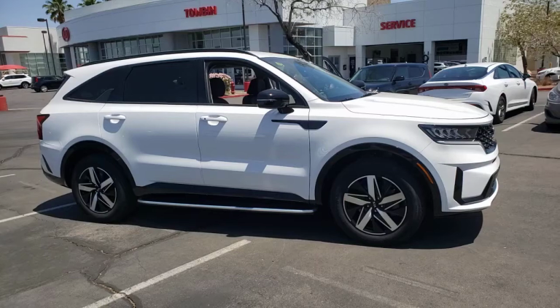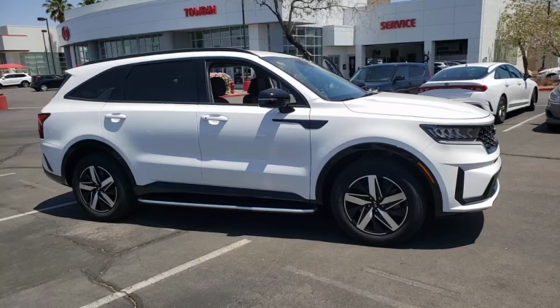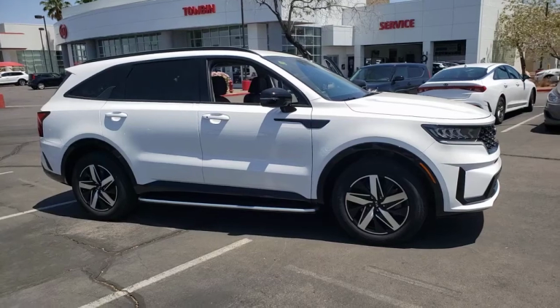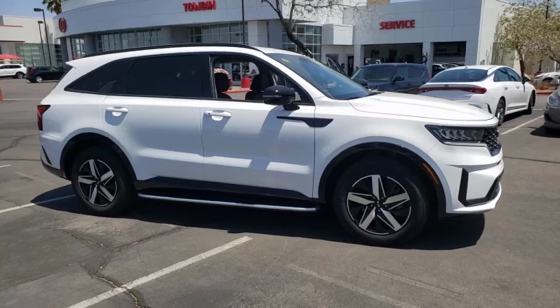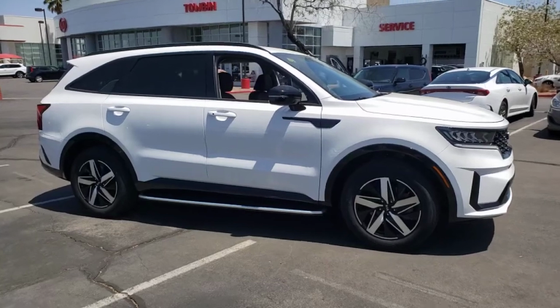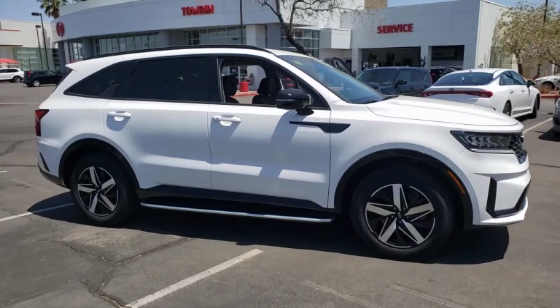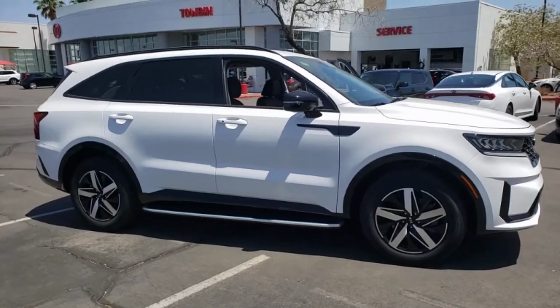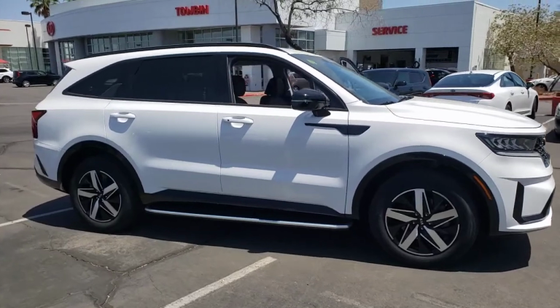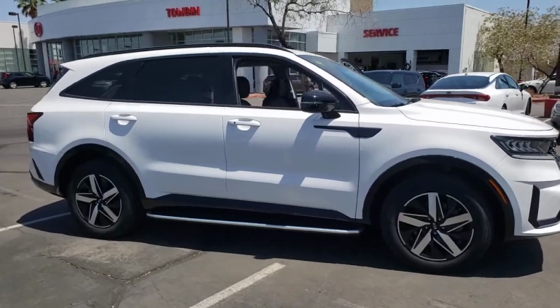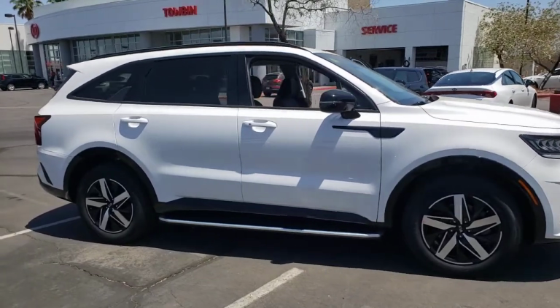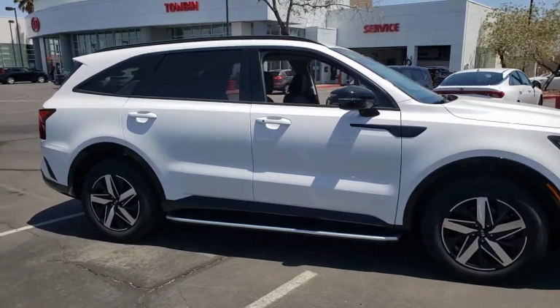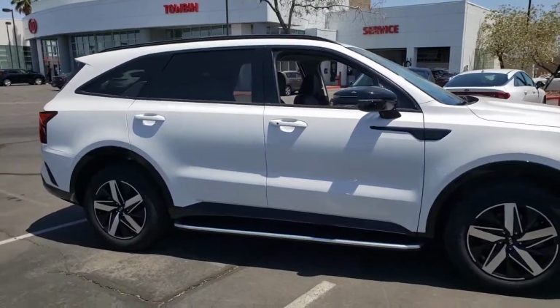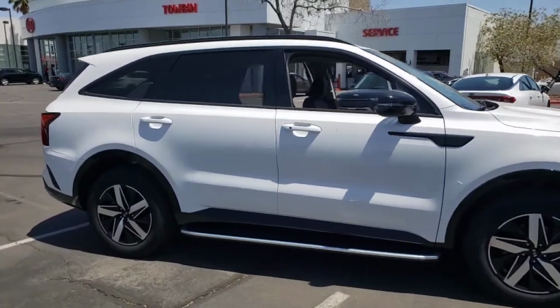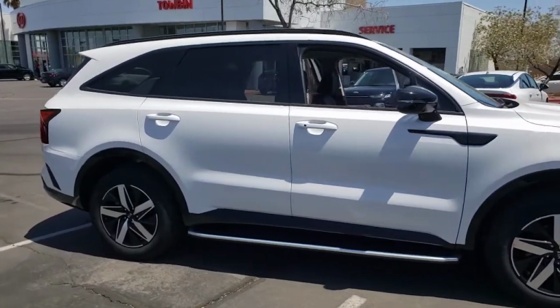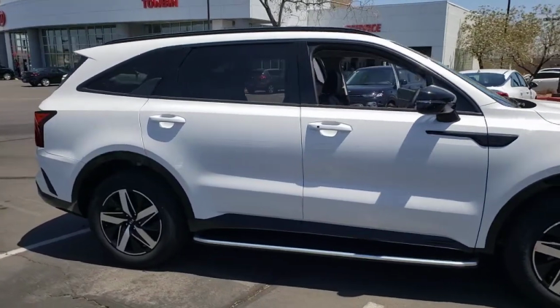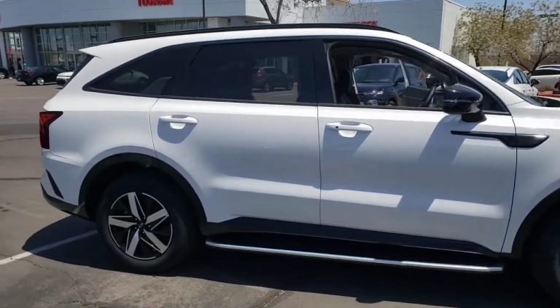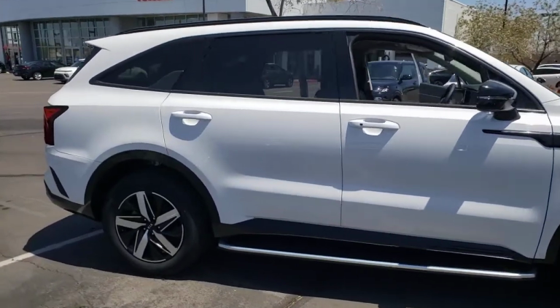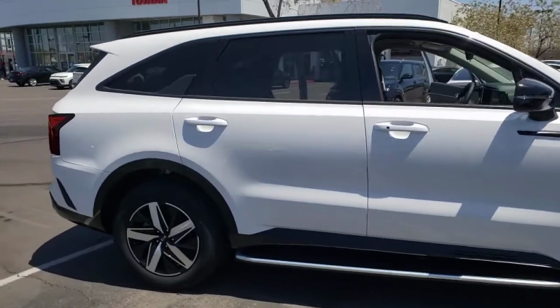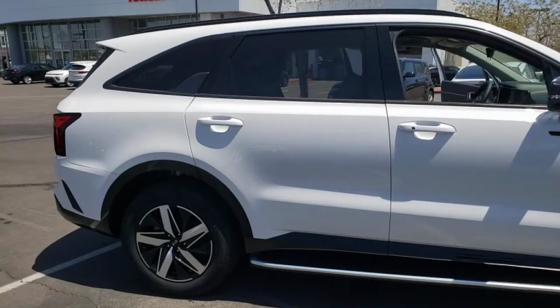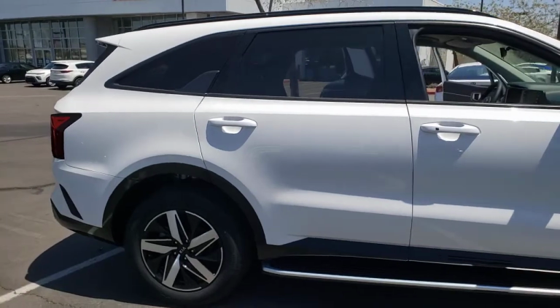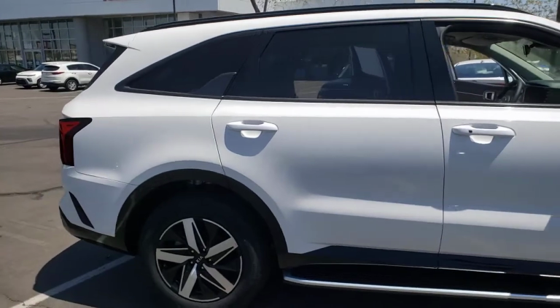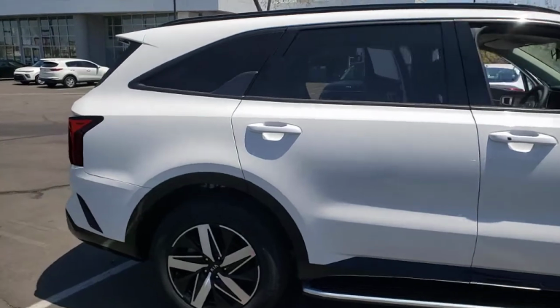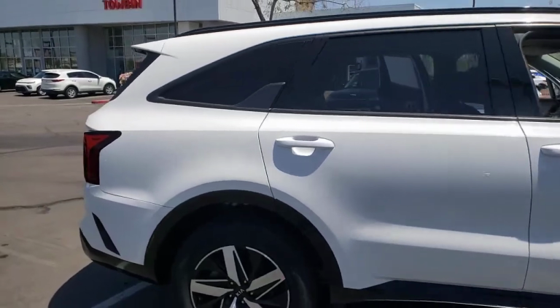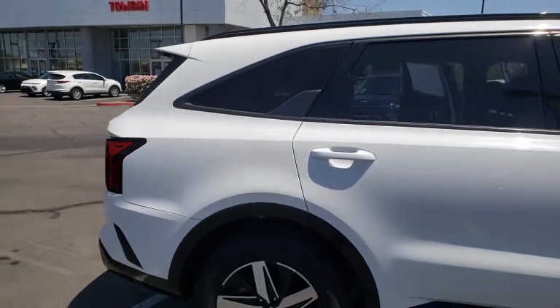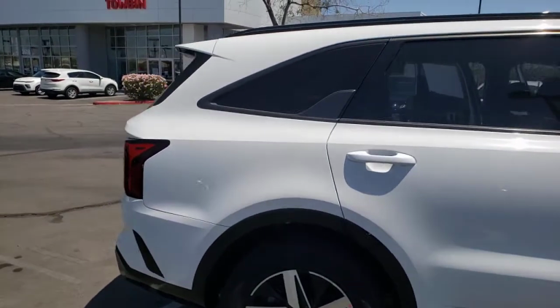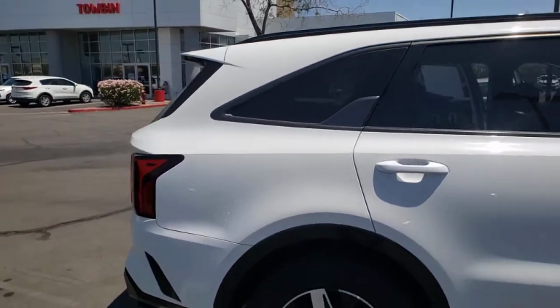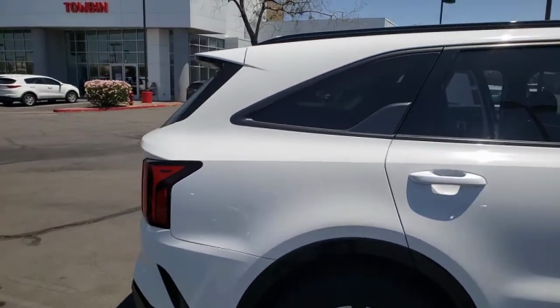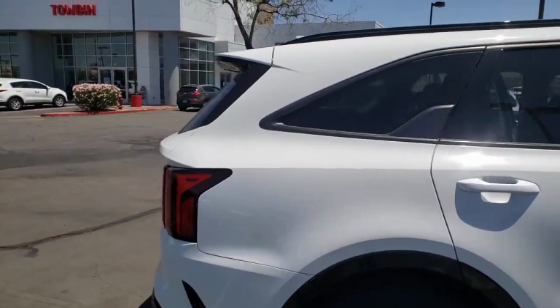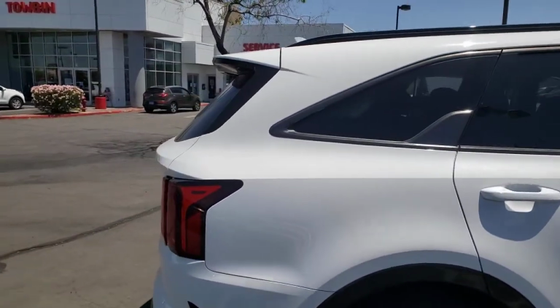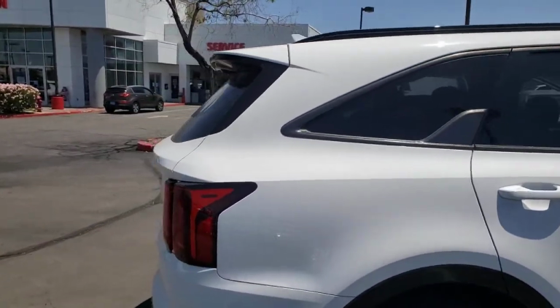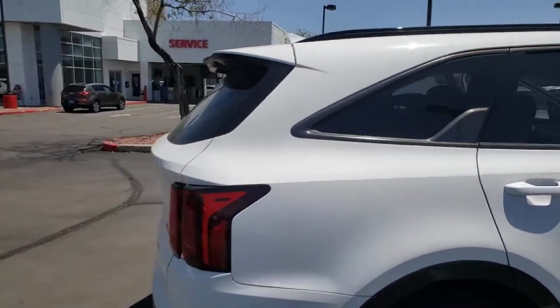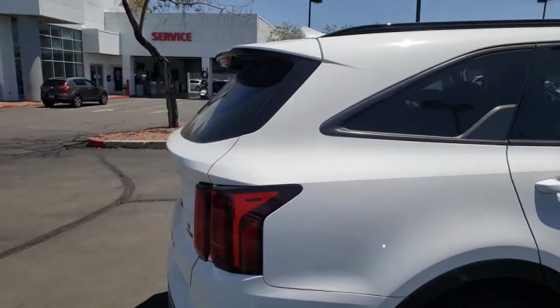You will be amazed by this. 2021 Kia Sorento. This versatile Sorento has what your family needs to get the most out of every journey.